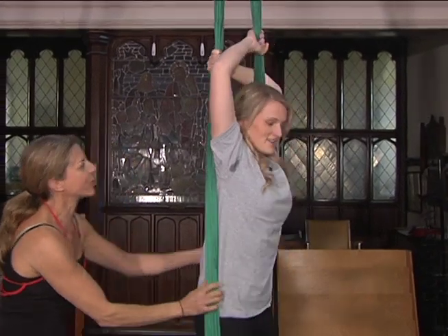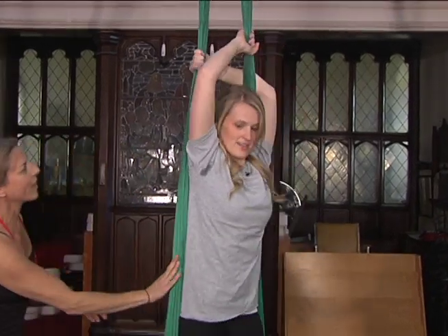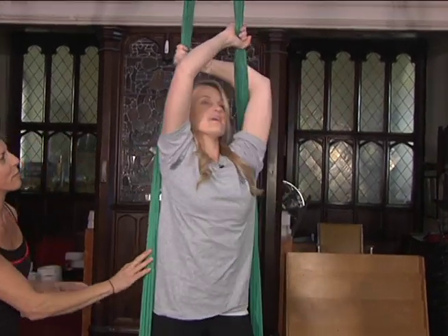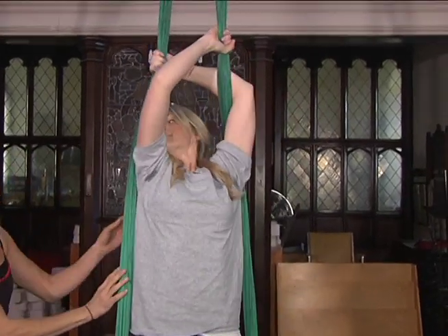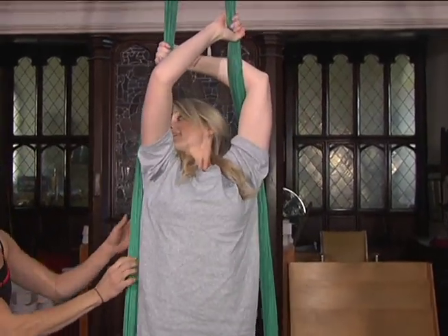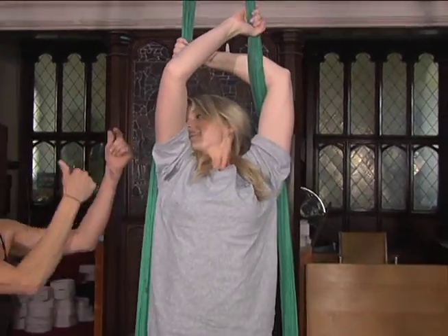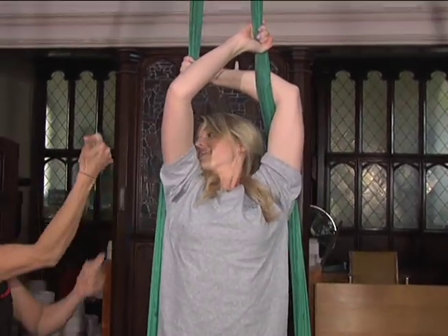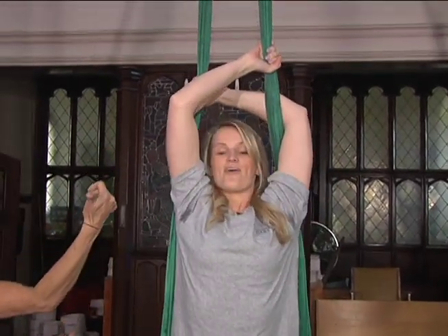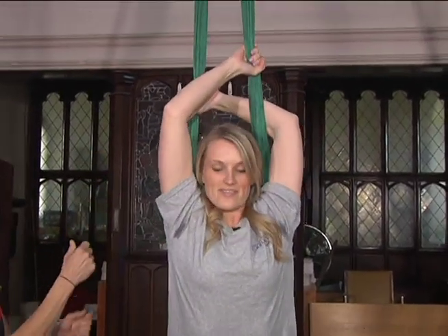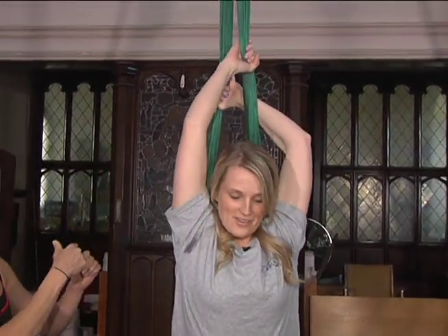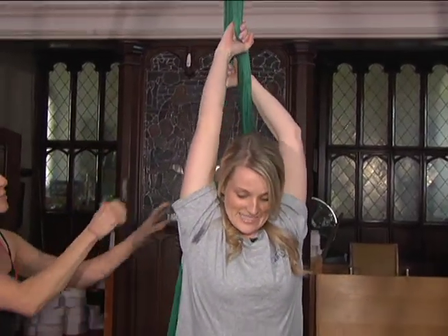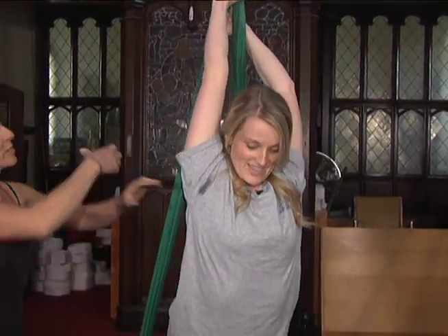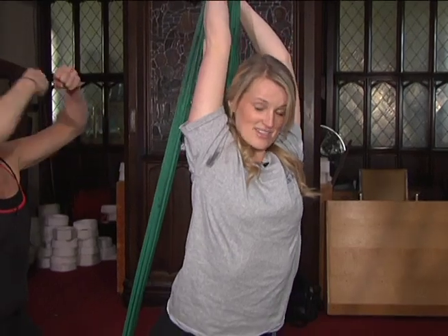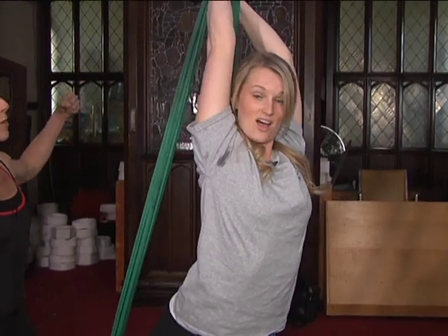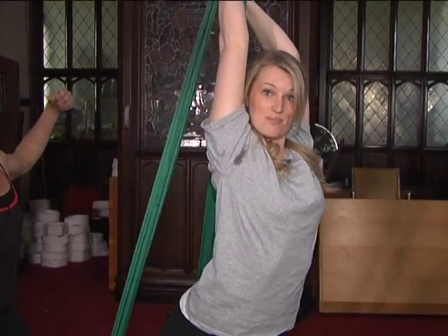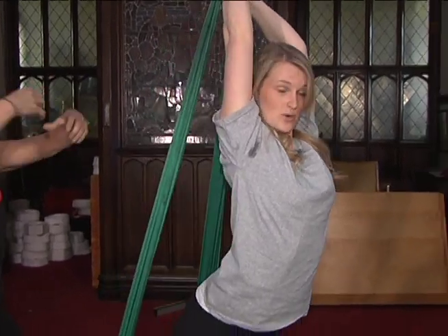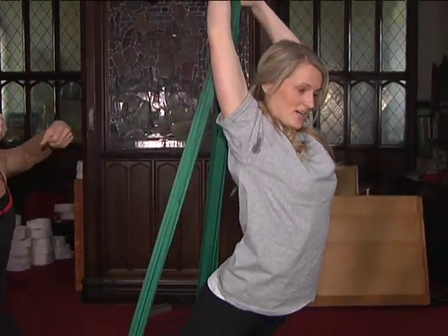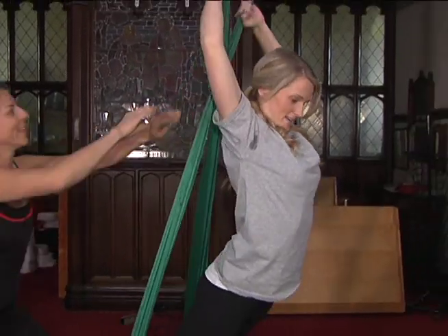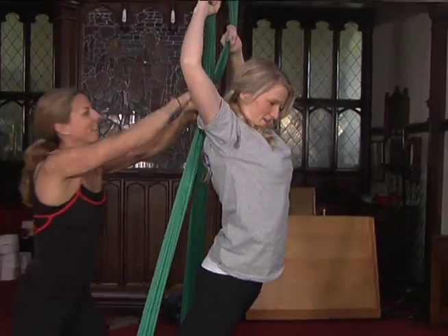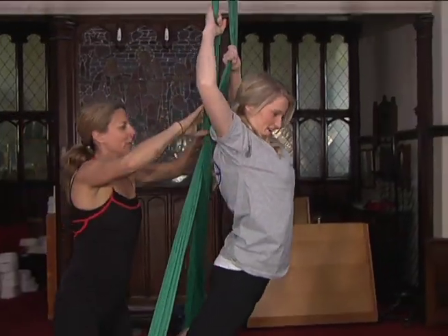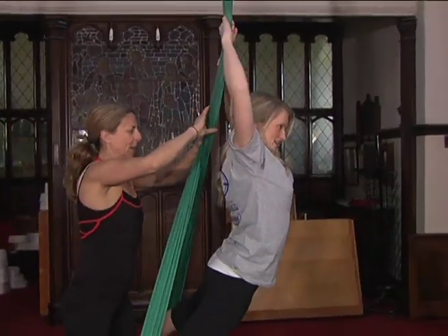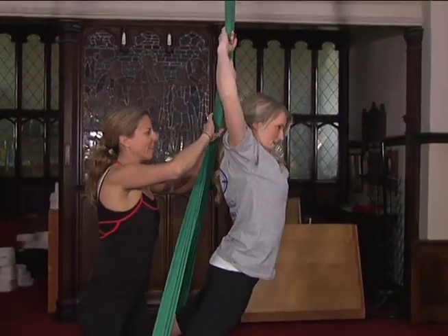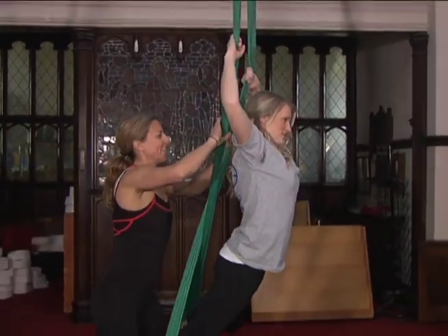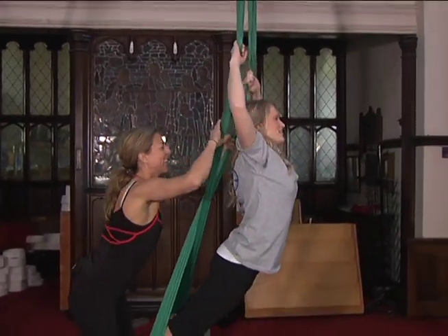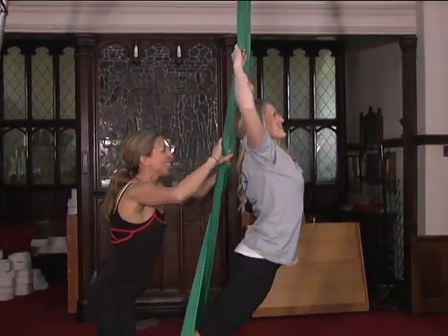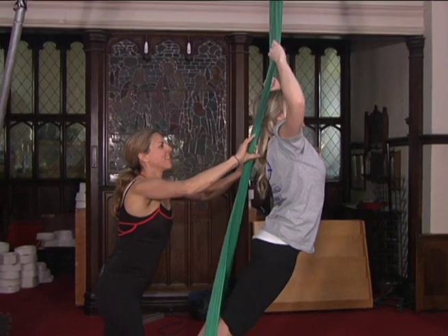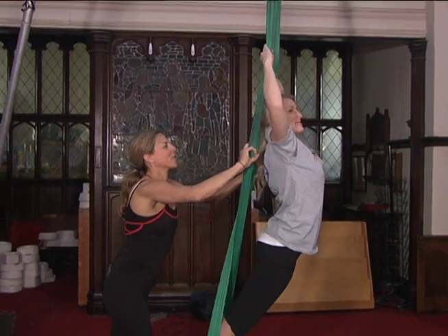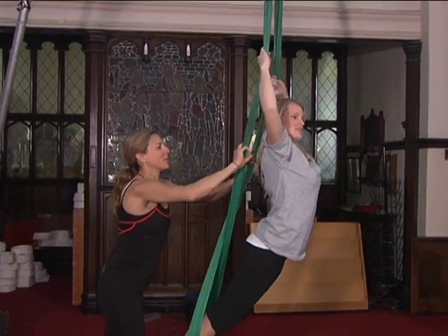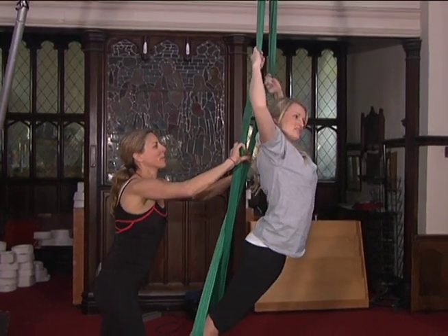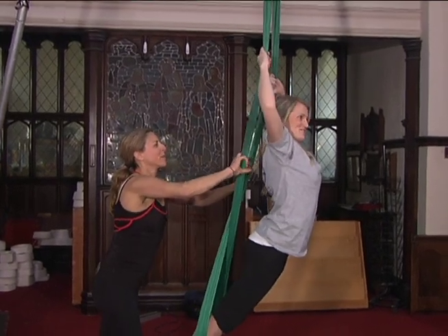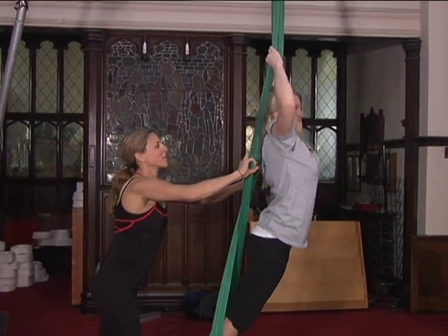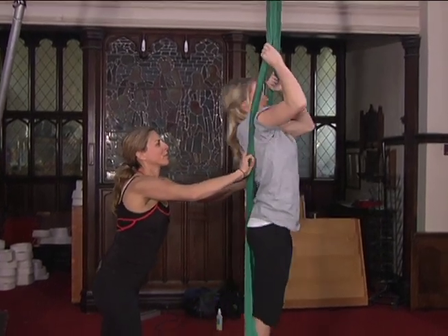Now arch your back. Bring your head through and squeeze them. Pull them apart — a lot of muscle work here. Hold them. There you go. Keep your legs together, feet together. That was the one tip I was not supposed to forget. Bring your shoulders through.